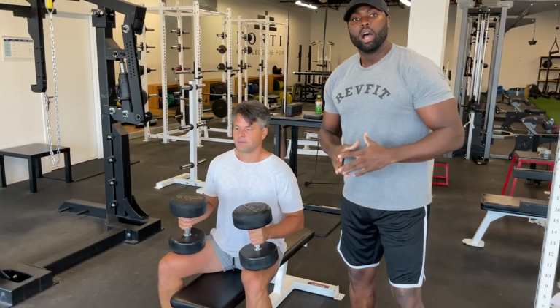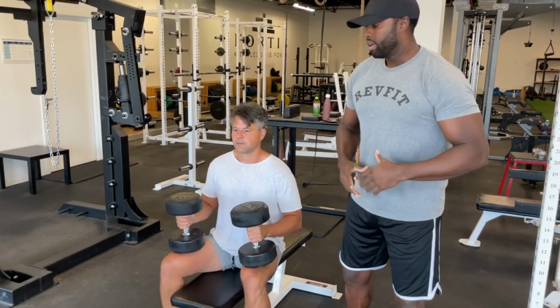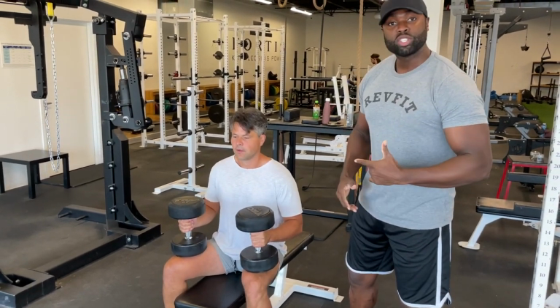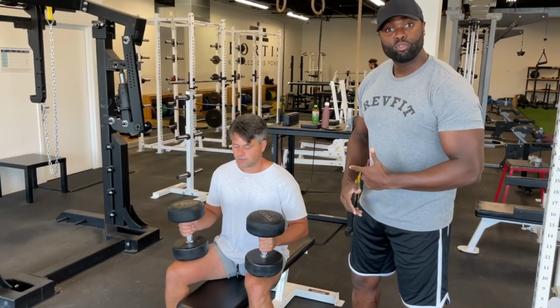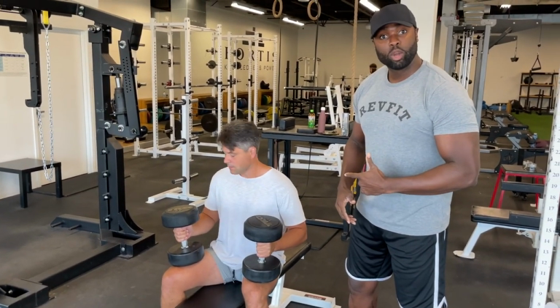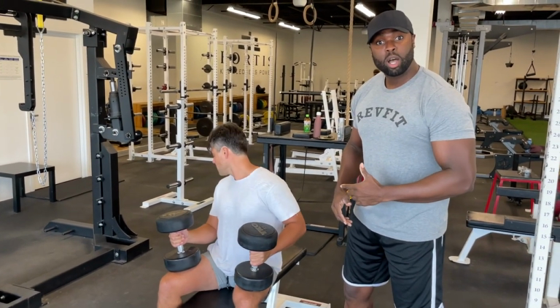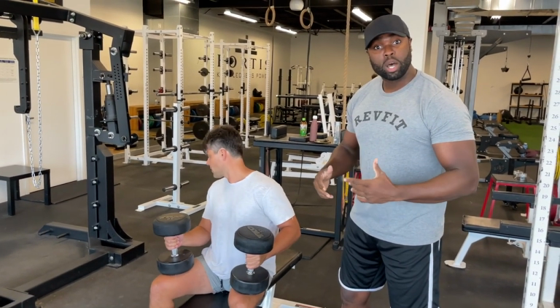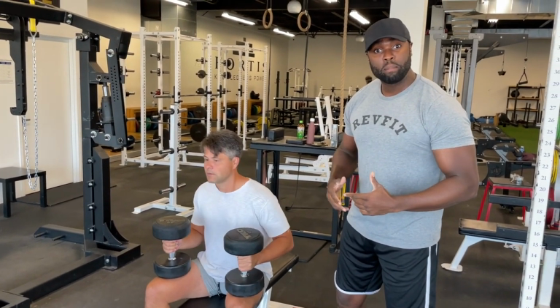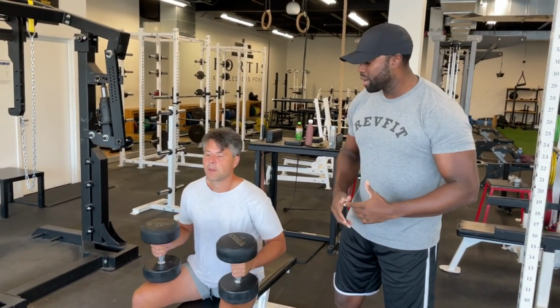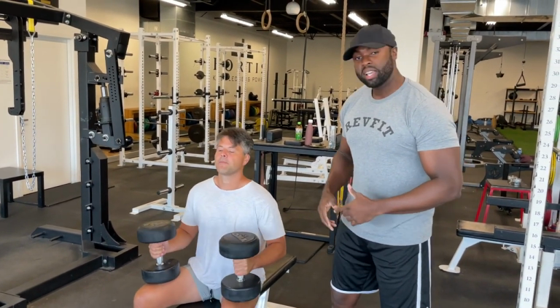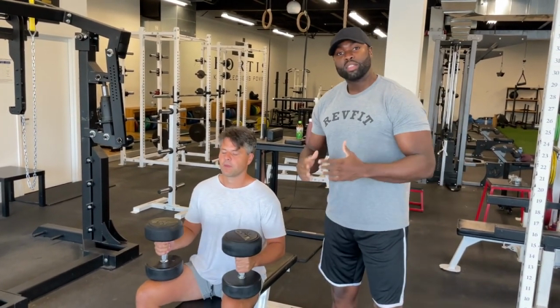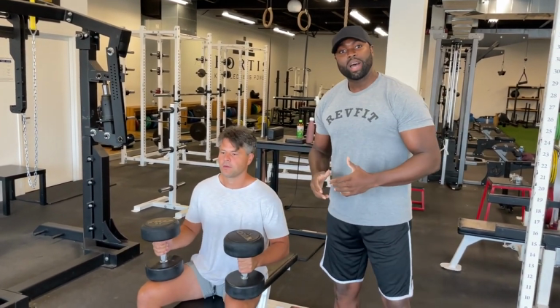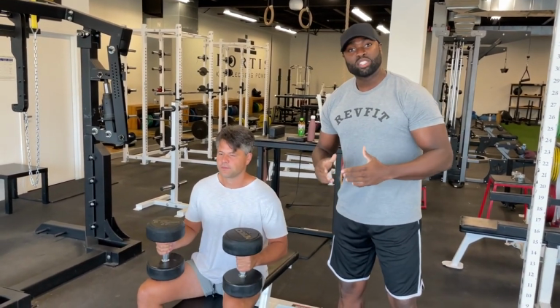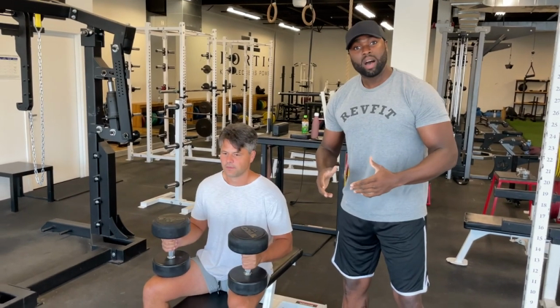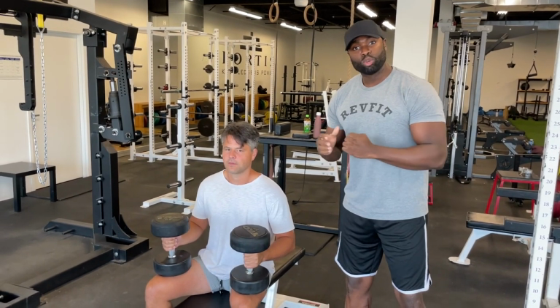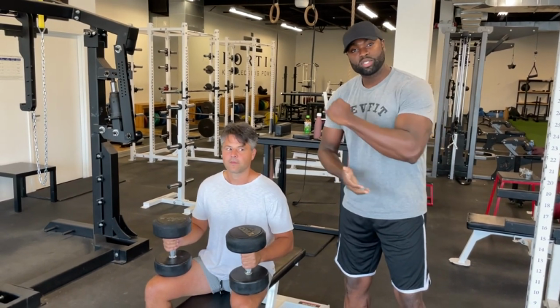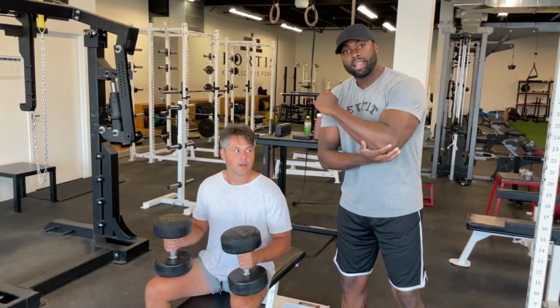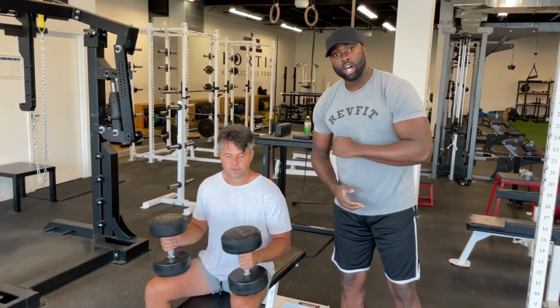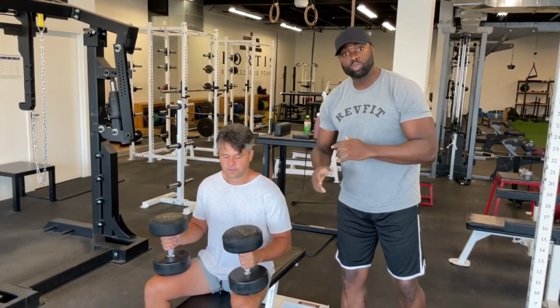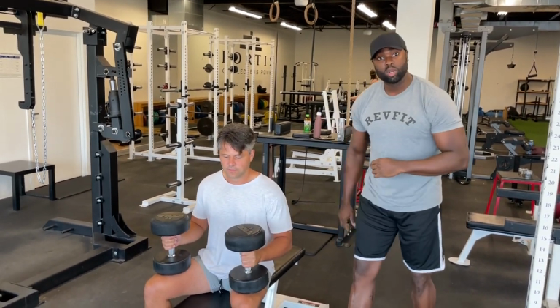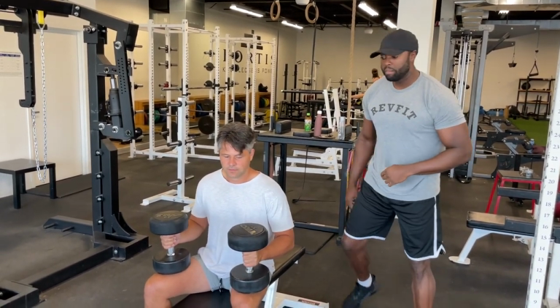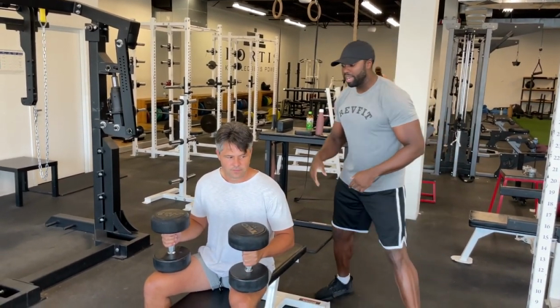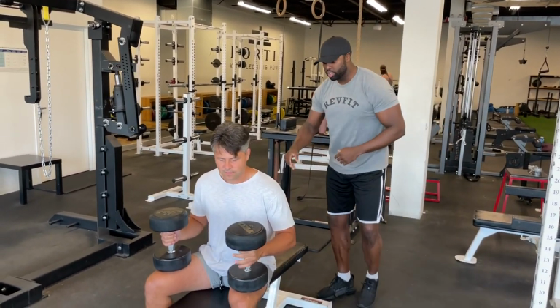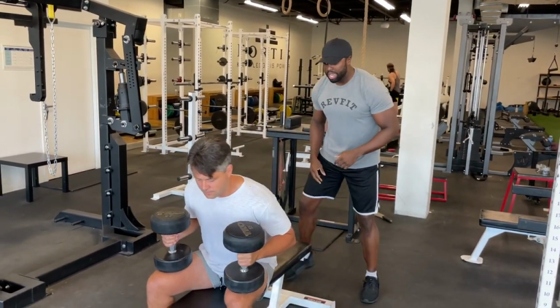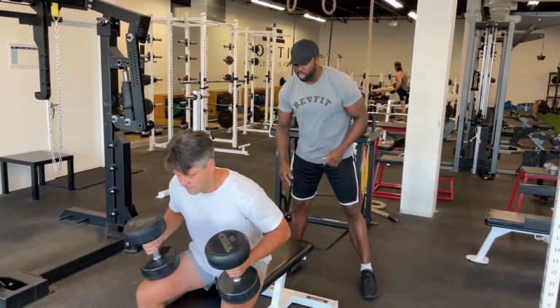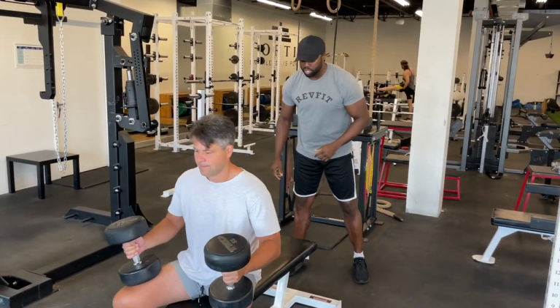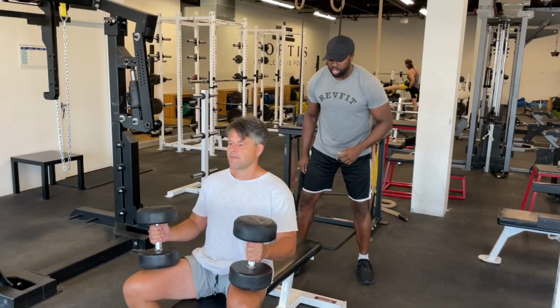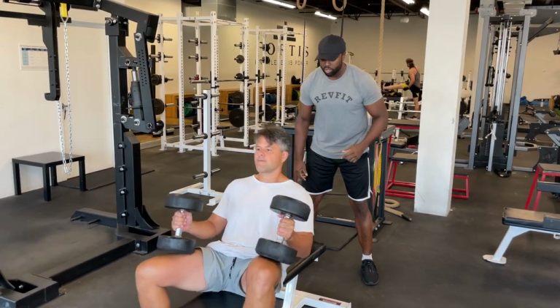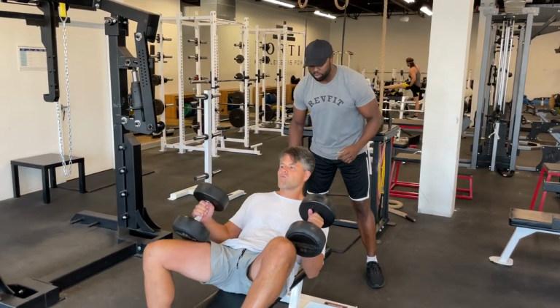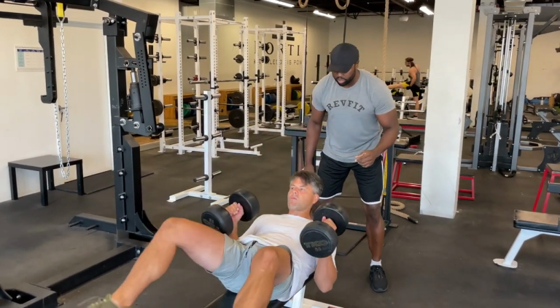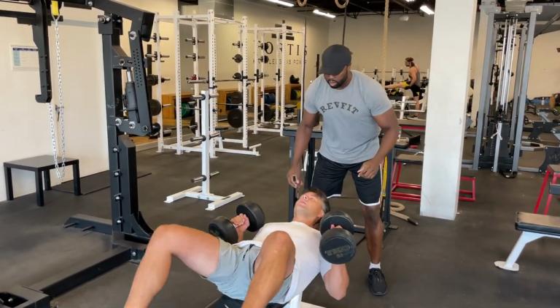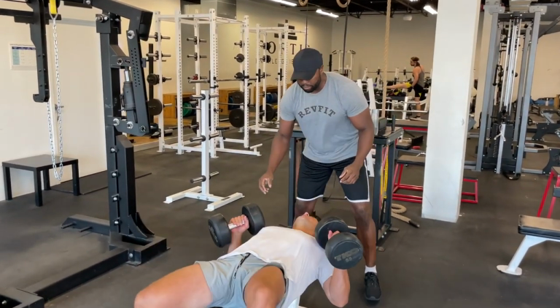Here with Frank, we're going to talk about dumbbell bench pressing. This is why I like to spot at the wrists and not at the elbows when doing a dumbbell press. You go down into your position when you're doing your reps.